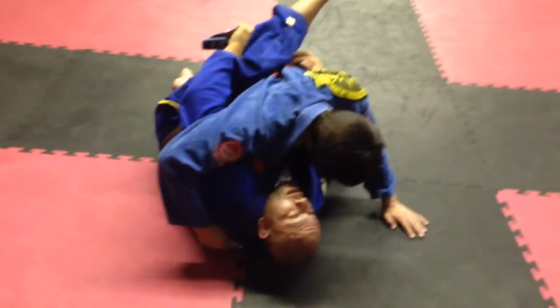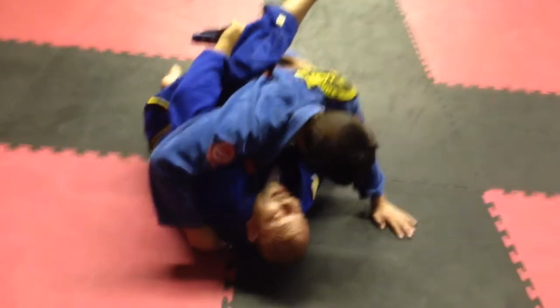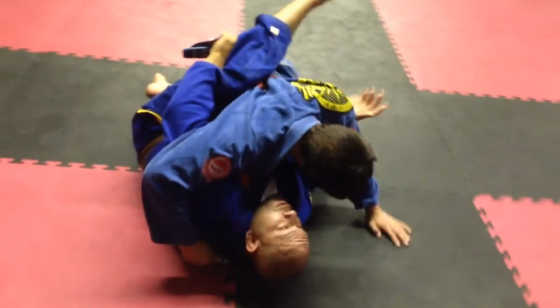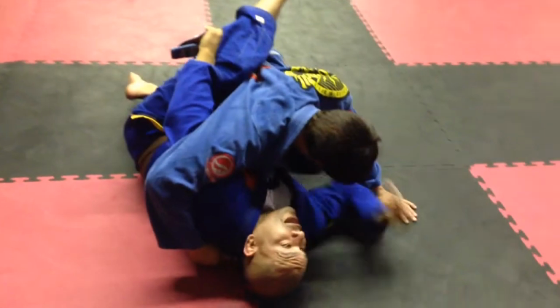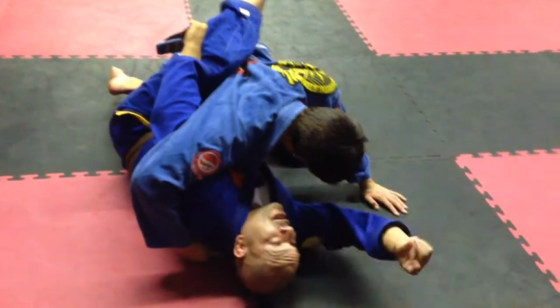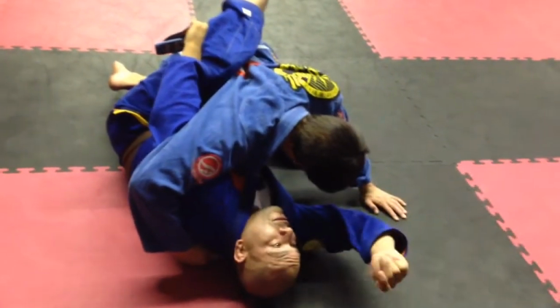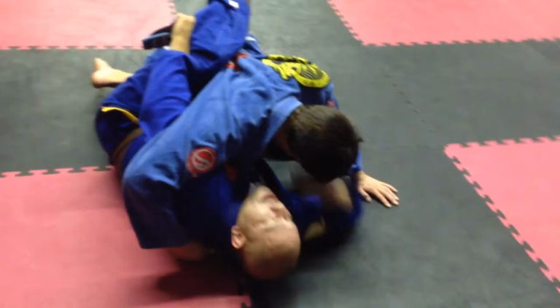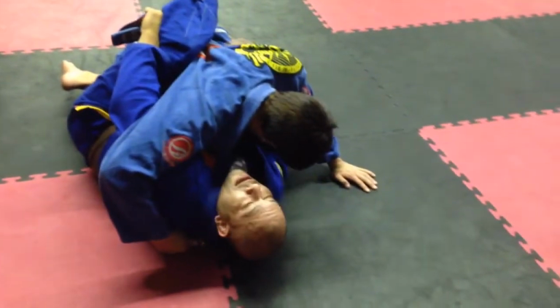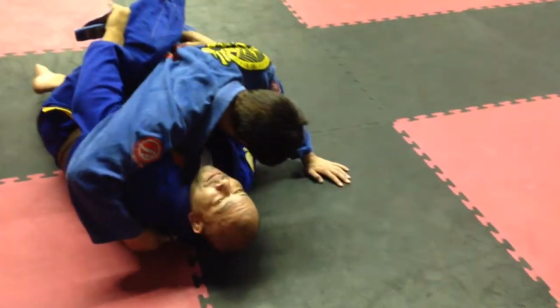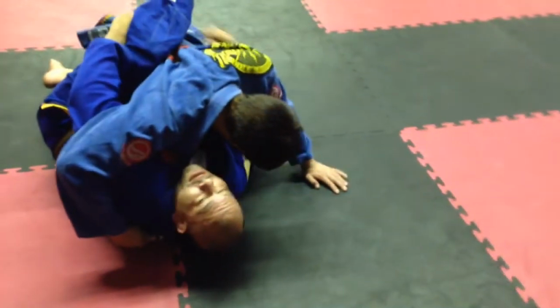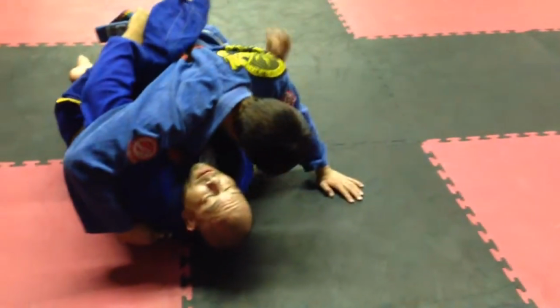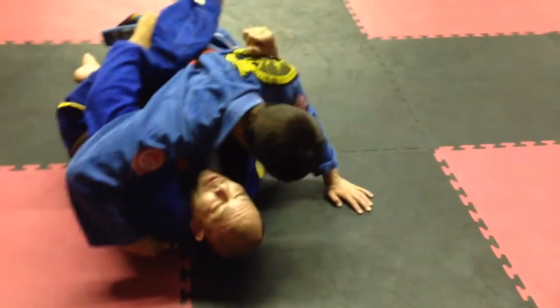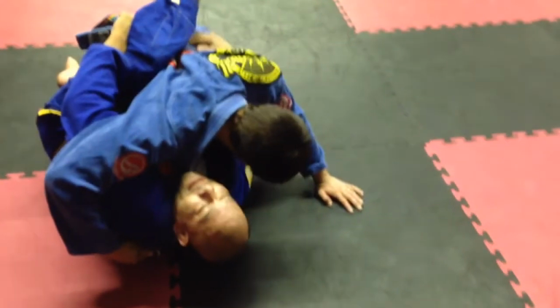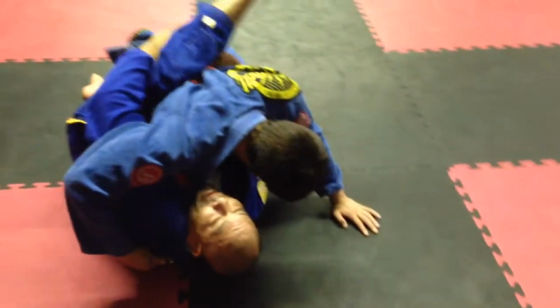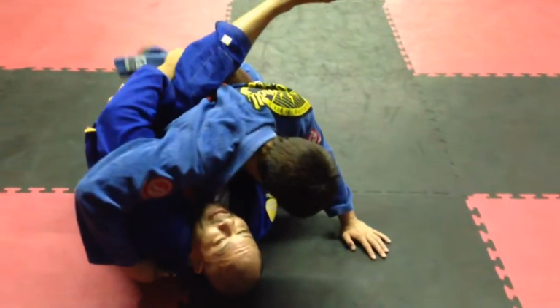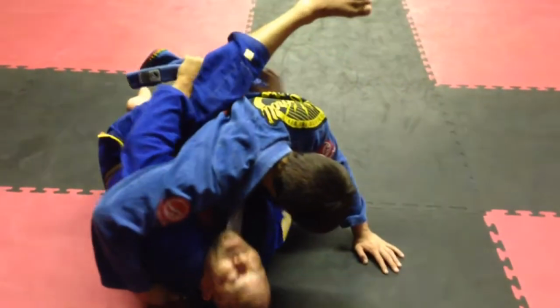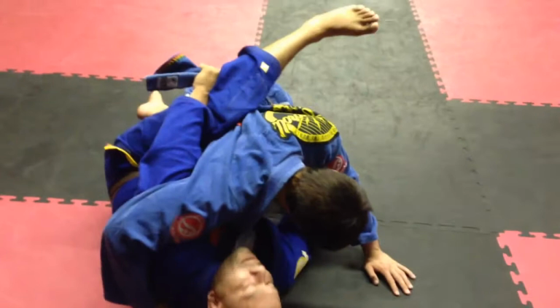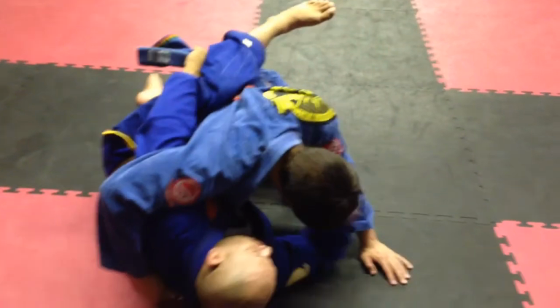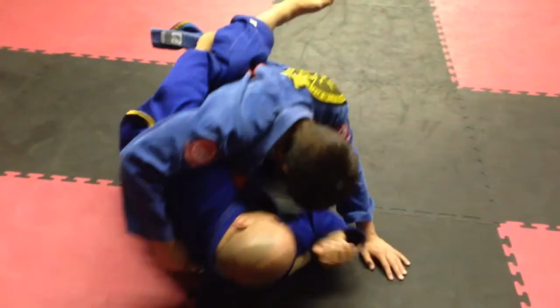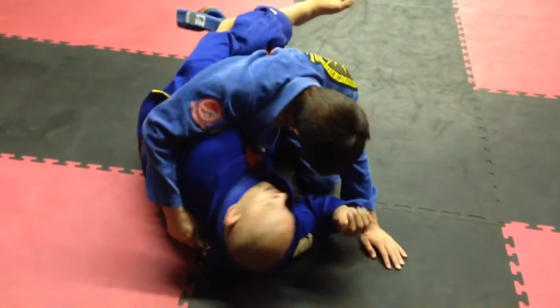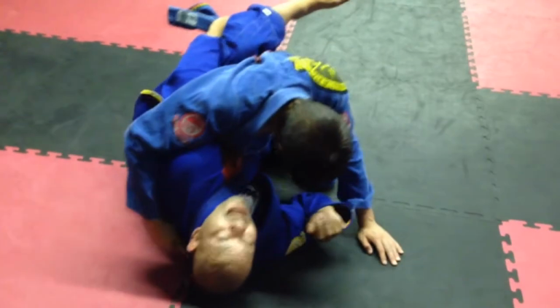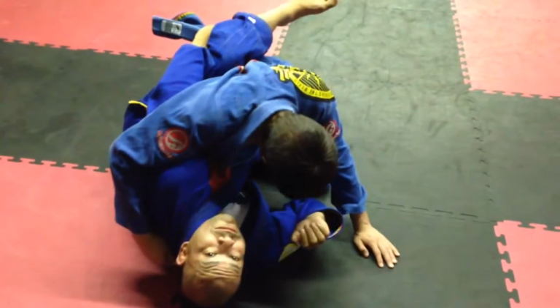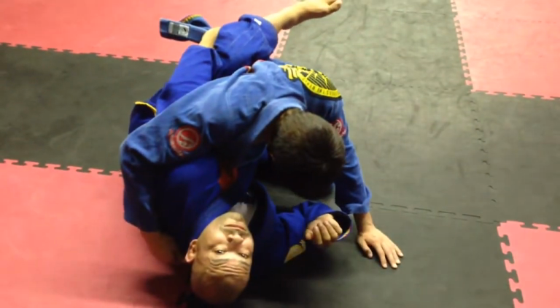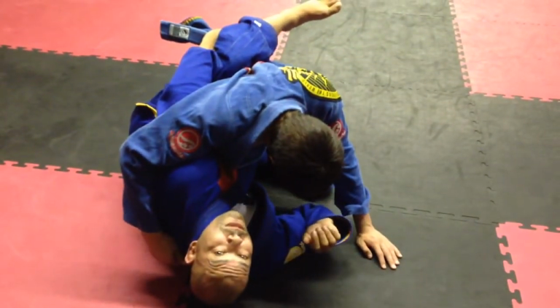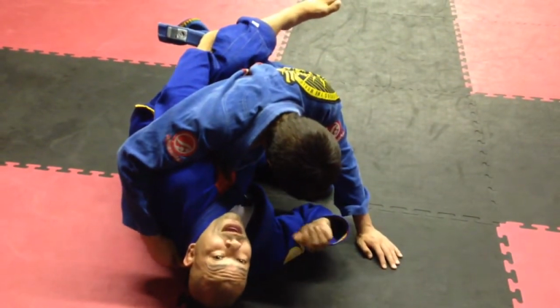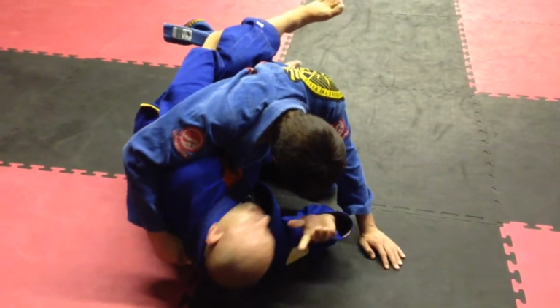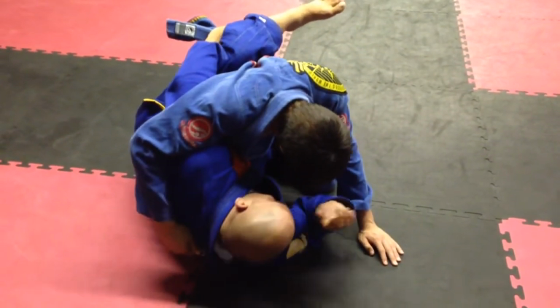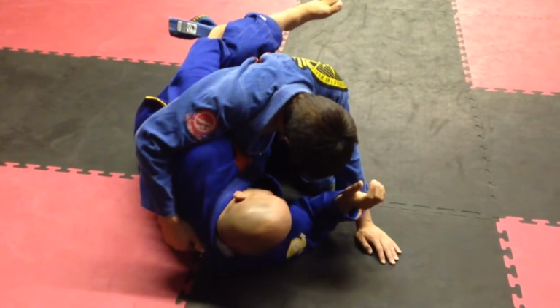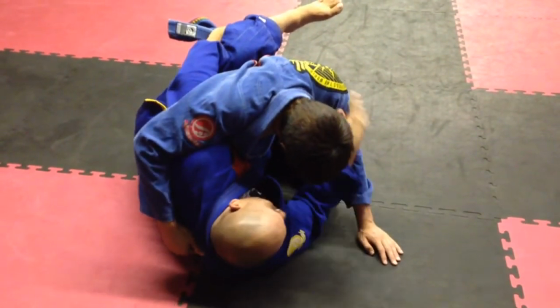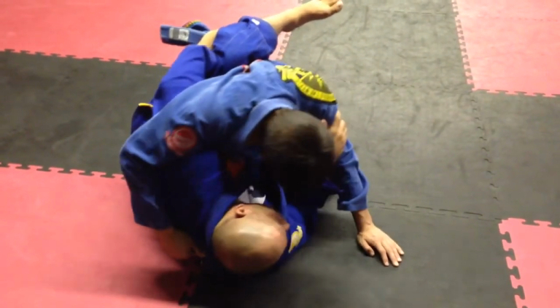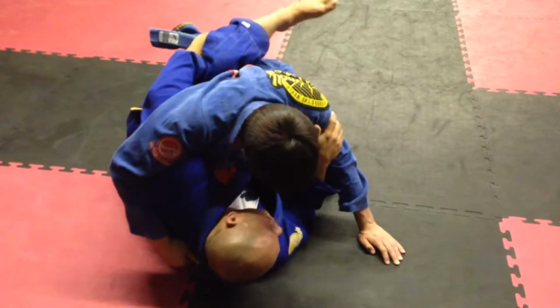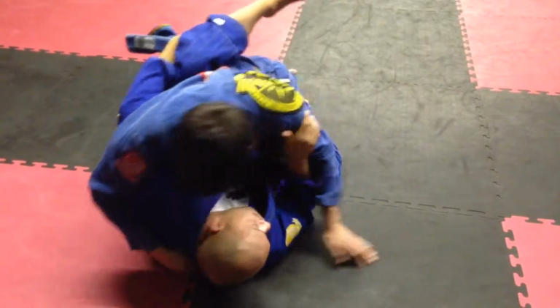With this hand right here, I'll keep pulling the lapel that way so I can get a deeper grab. Then I'll just hang out and wait. If they pressure into me, that's fine.